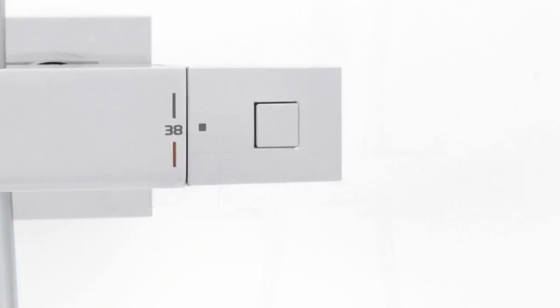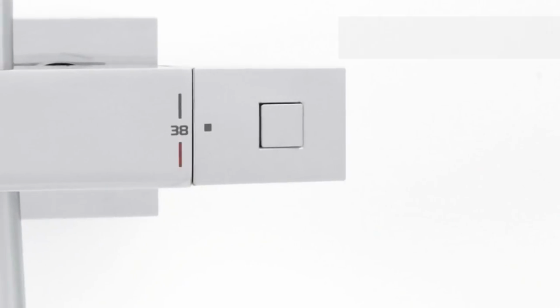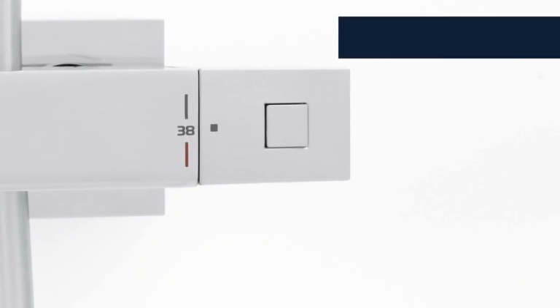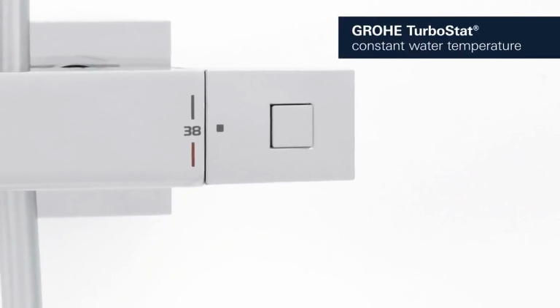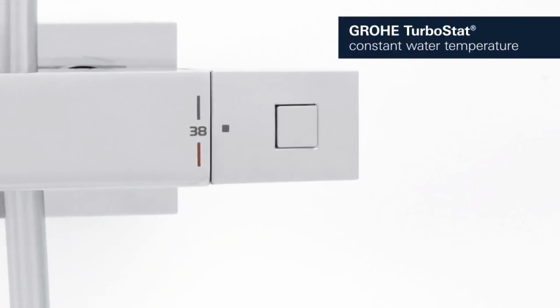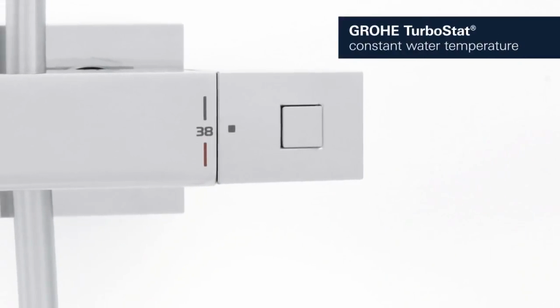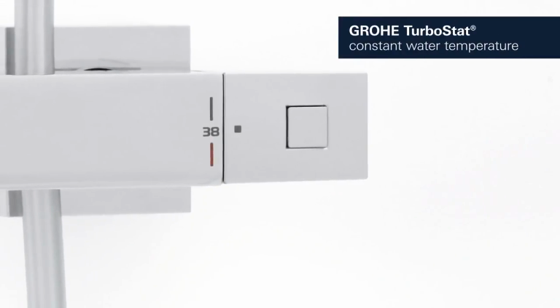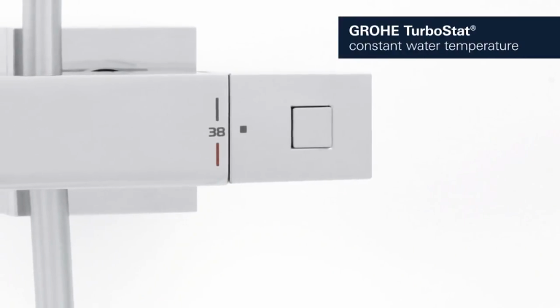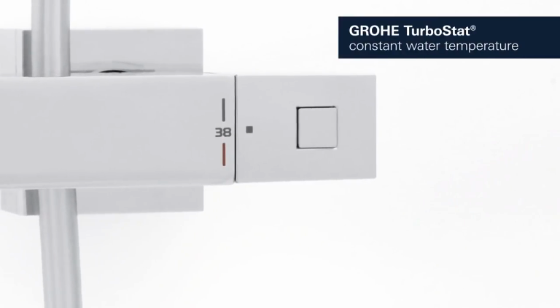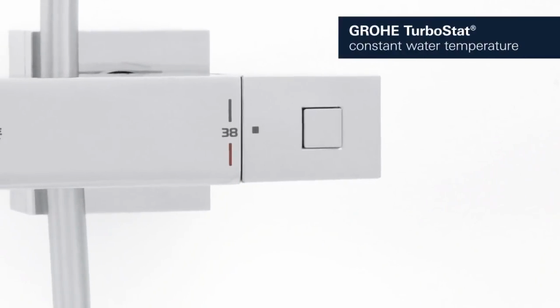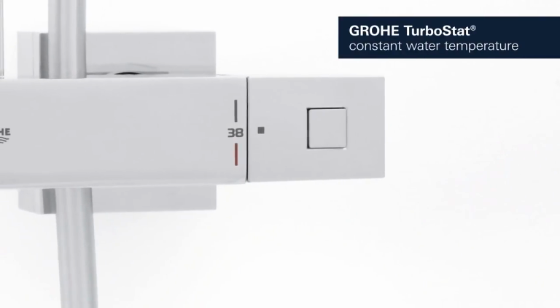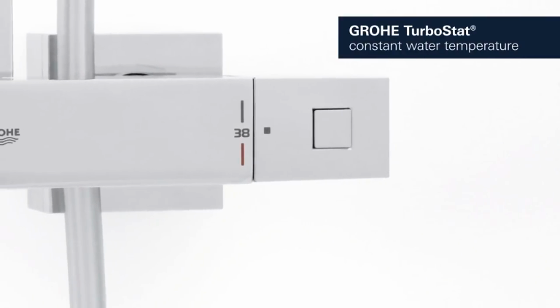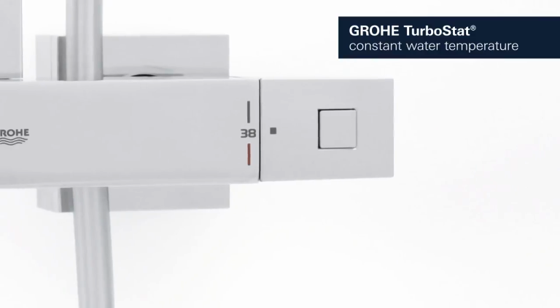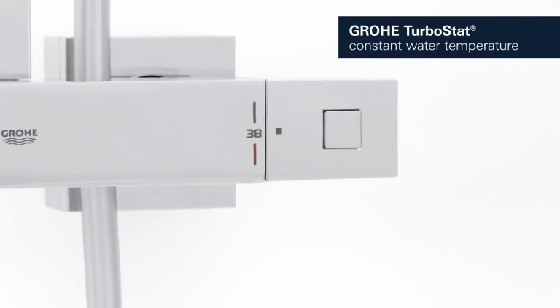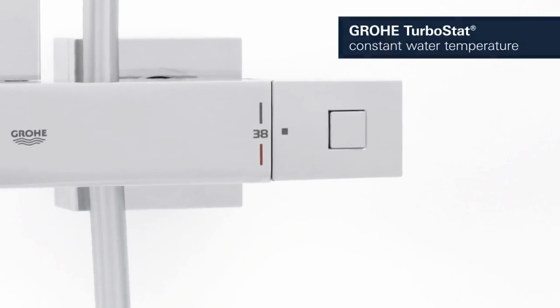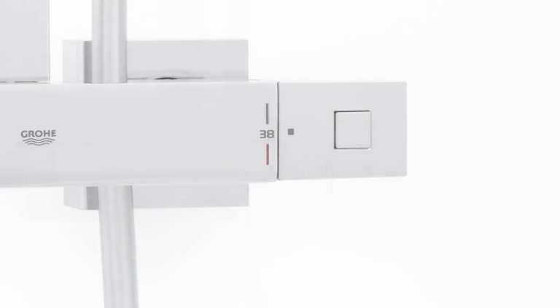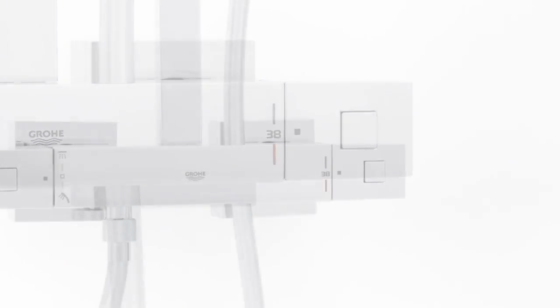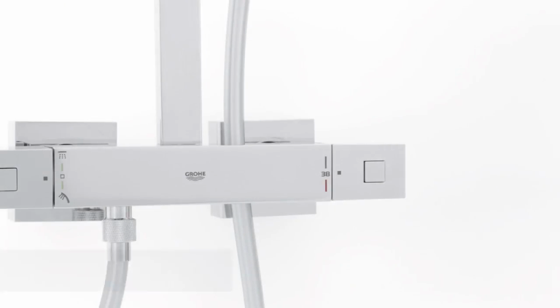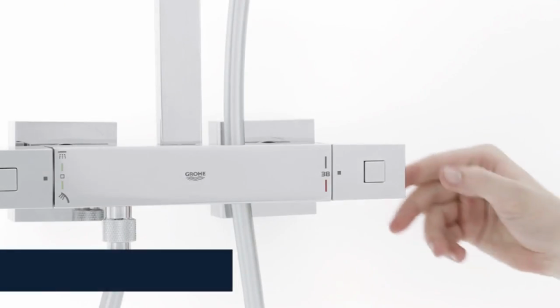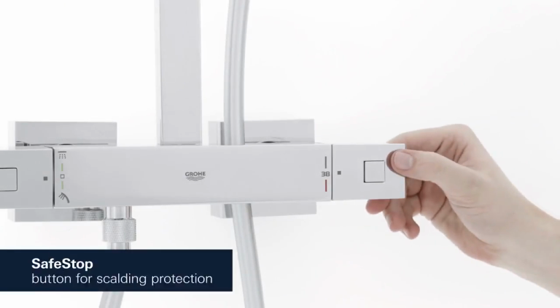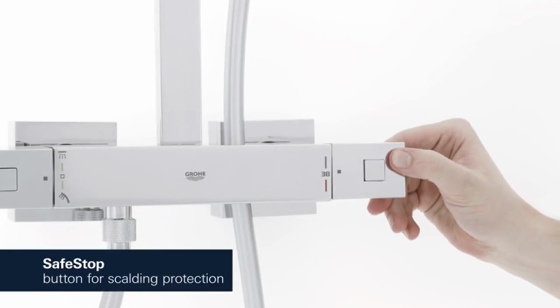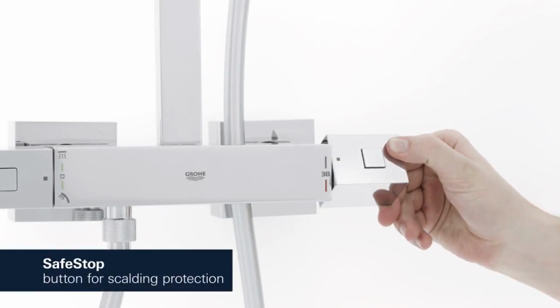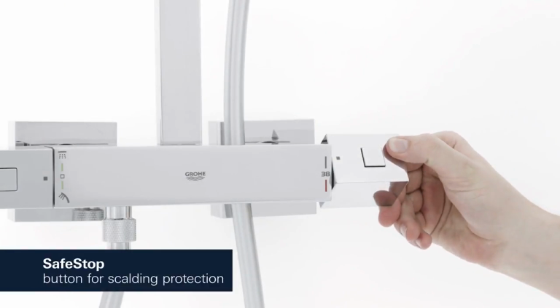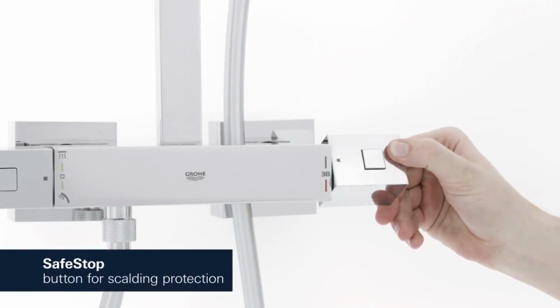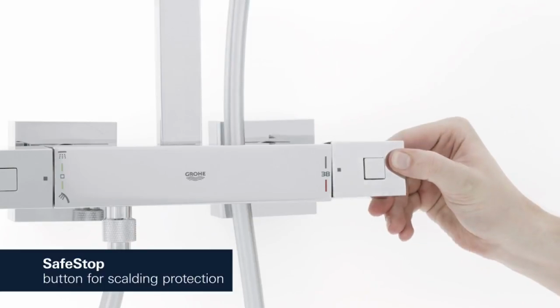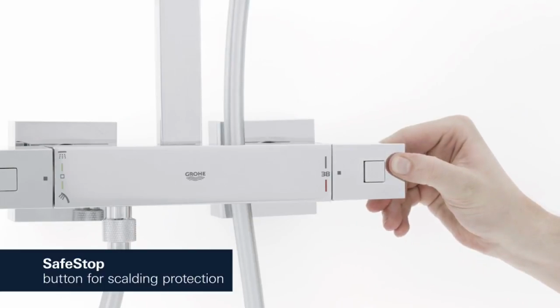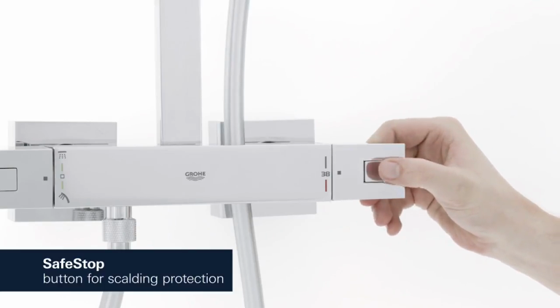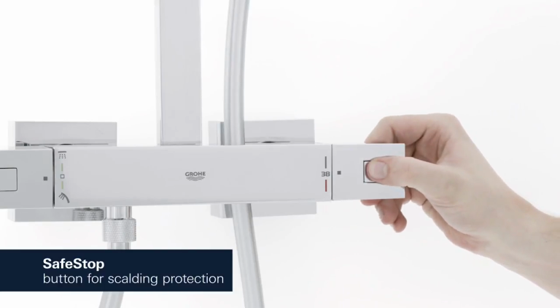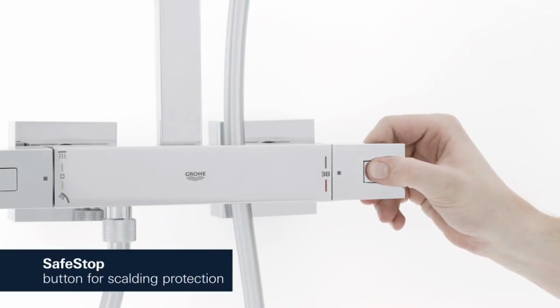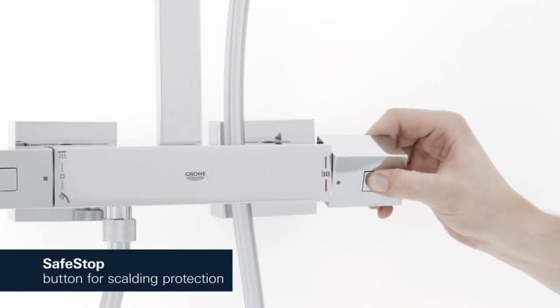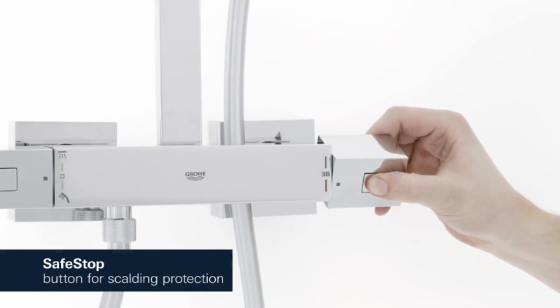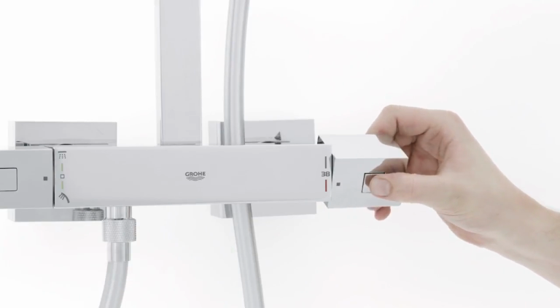The Grohe Turbostat technology maintains the desired water temperature reliably throughout your shower. The Safe Stop button is set at 38 degrees Celsius, preventing children from turning the temperature up too high.